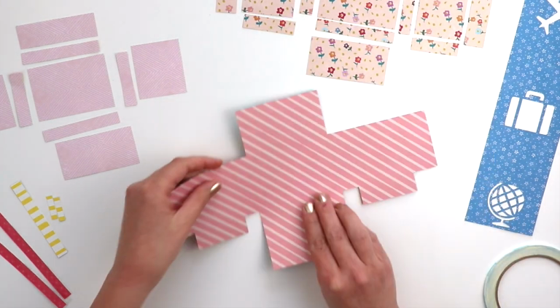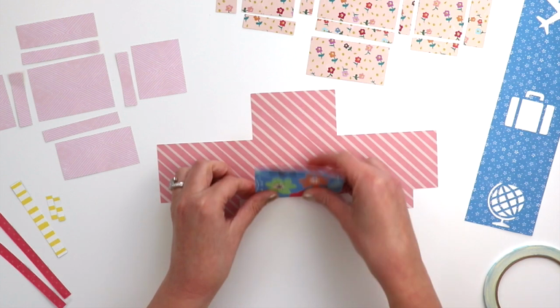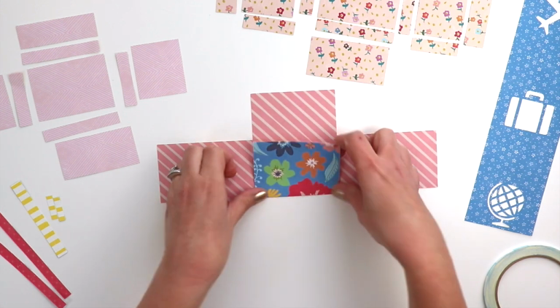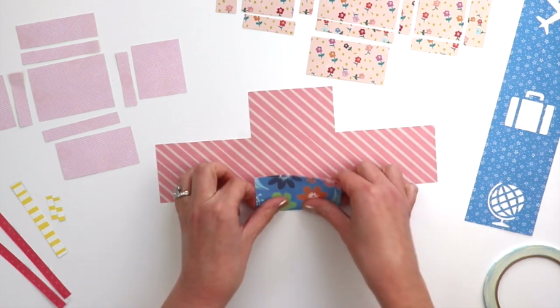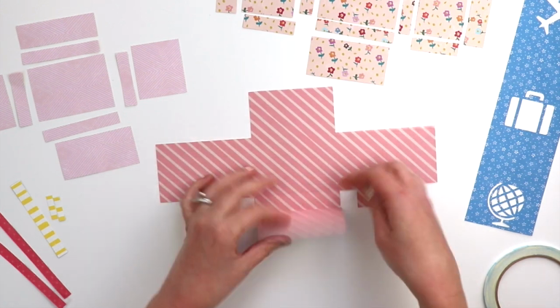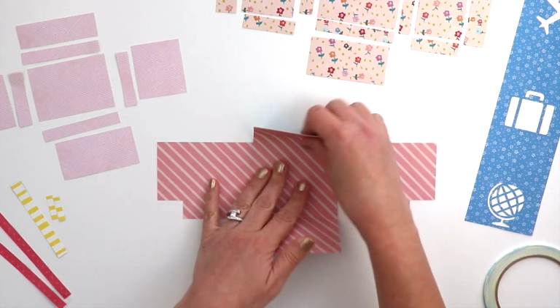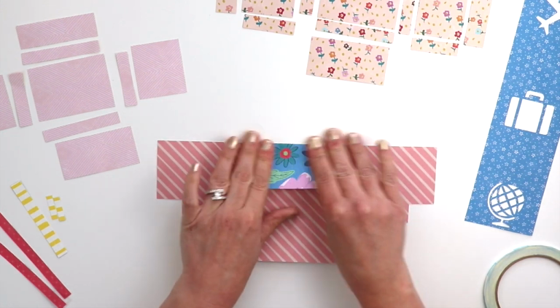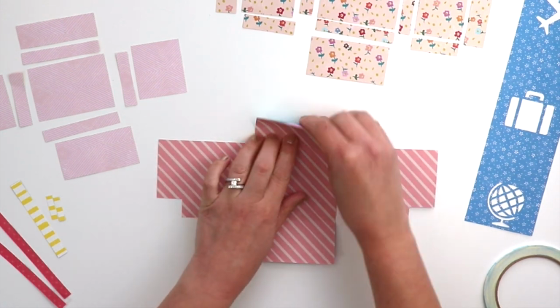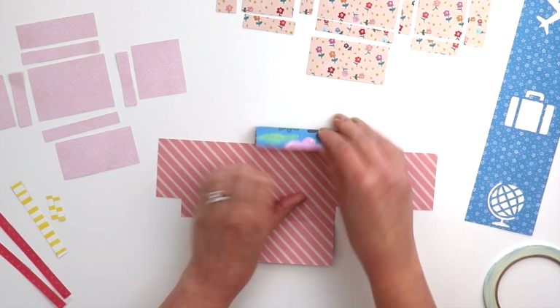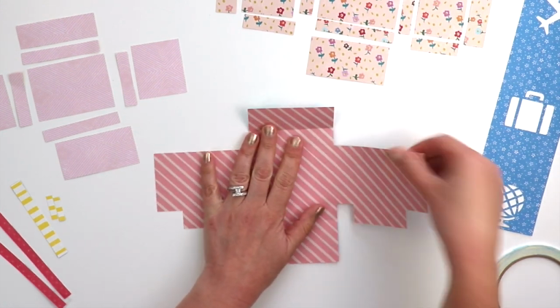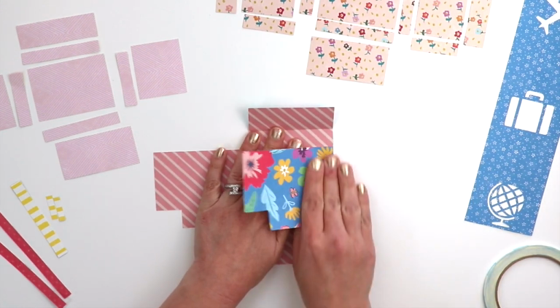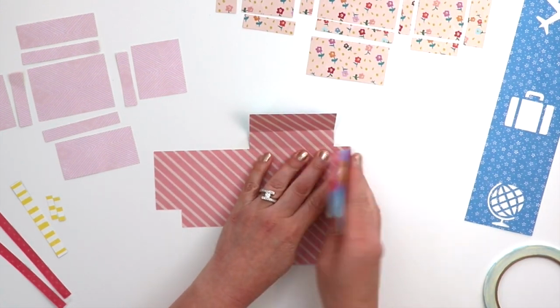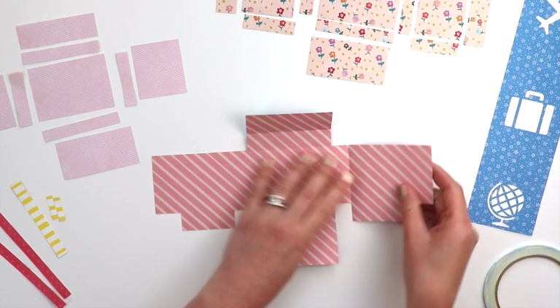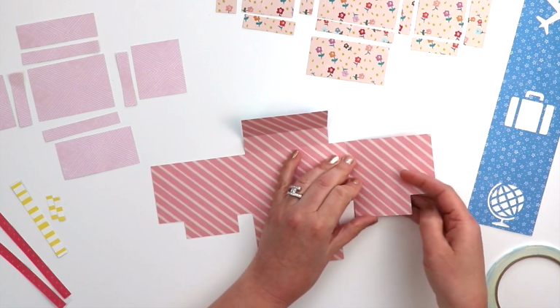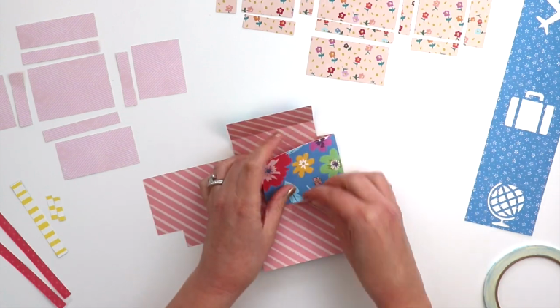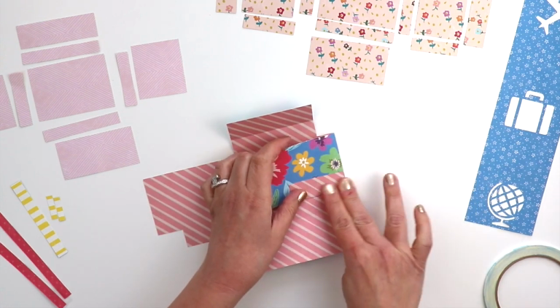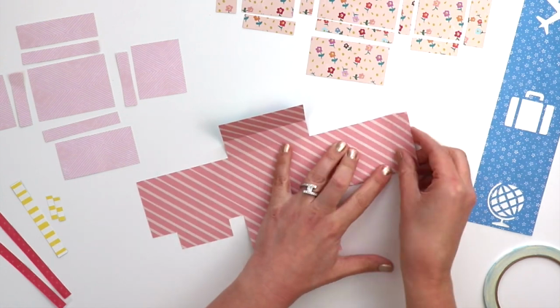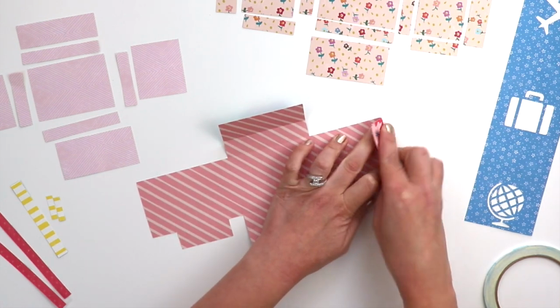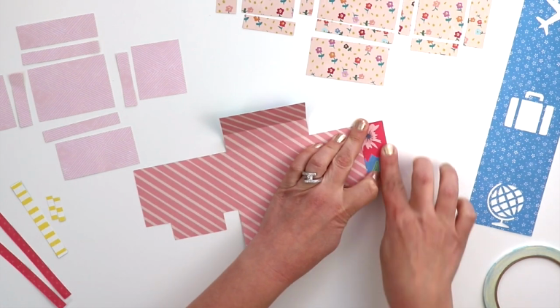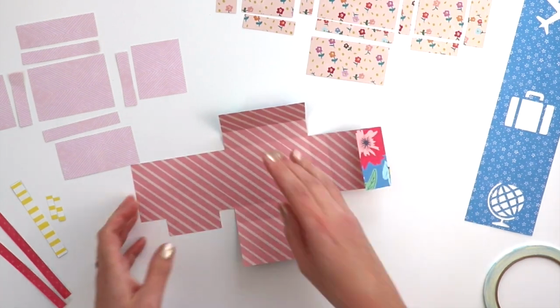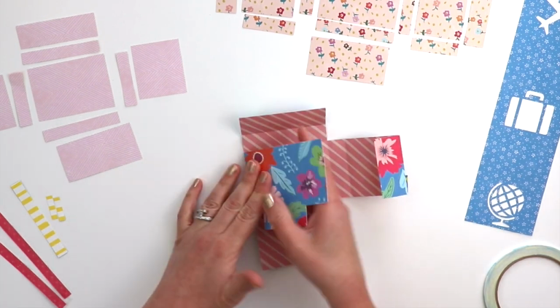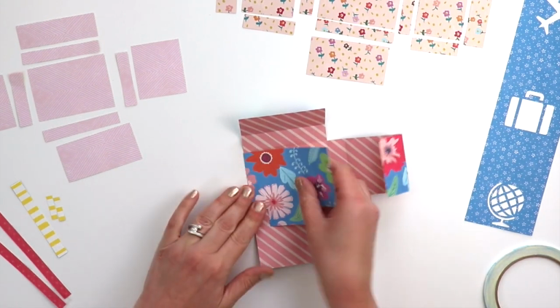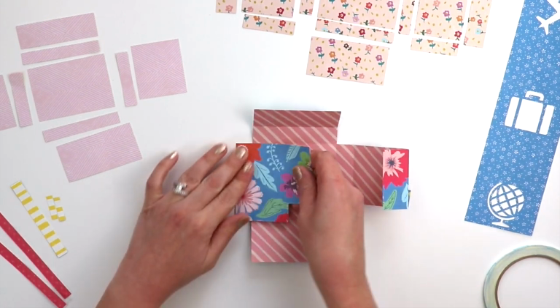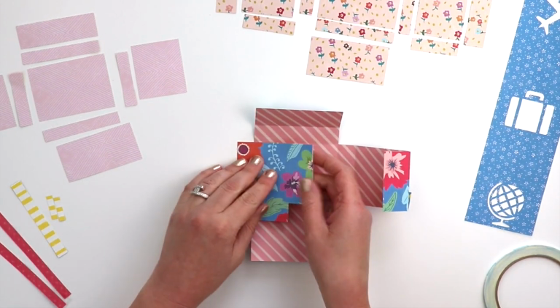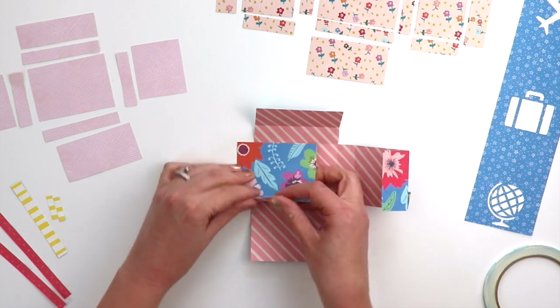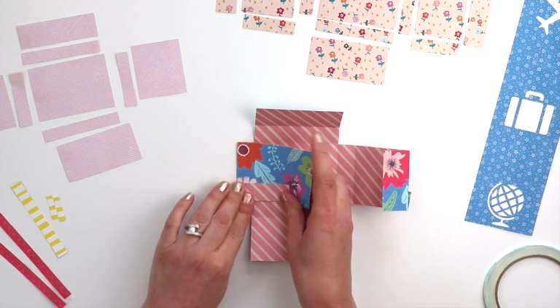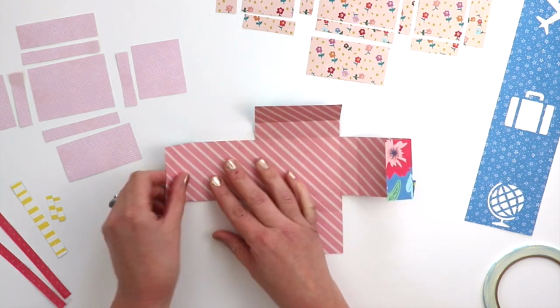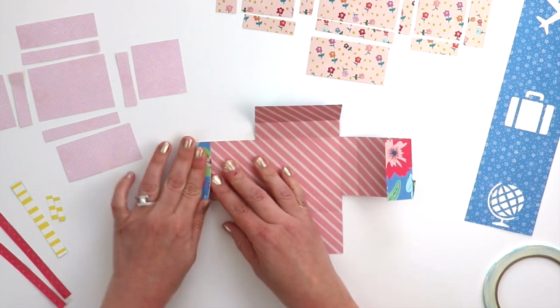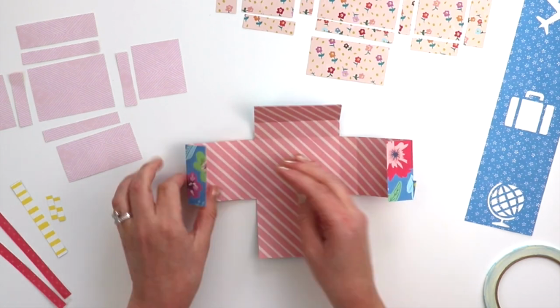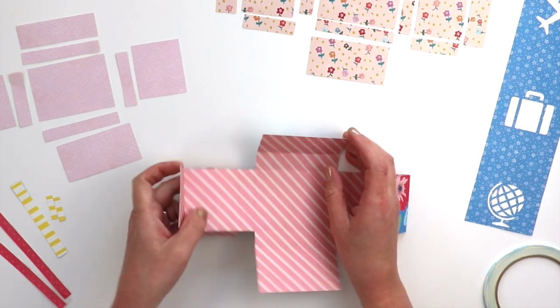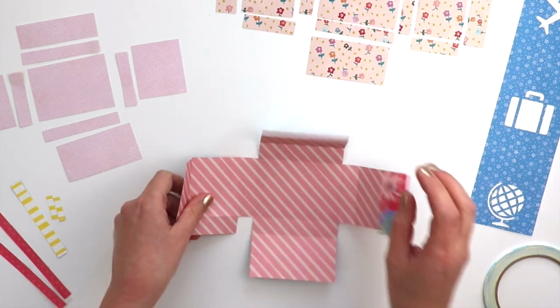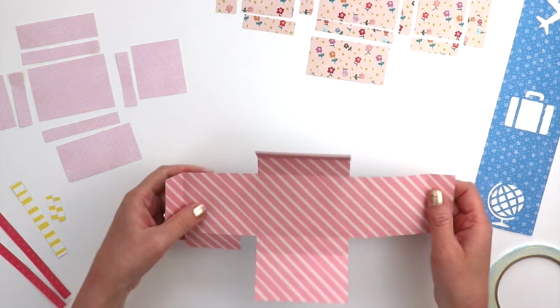Die cut all of the pieces from patterned papers or cardstock of your choice. I'm starting with the biggest piece and folding along the scored lines. These flaps have a flap on the side and the bottom and alternate which way they go.